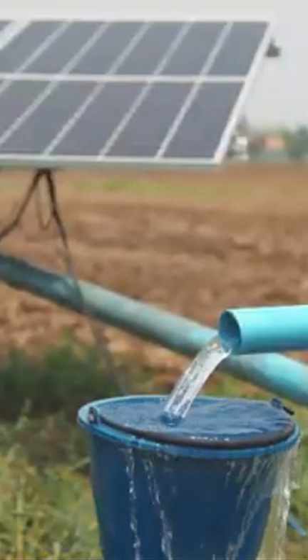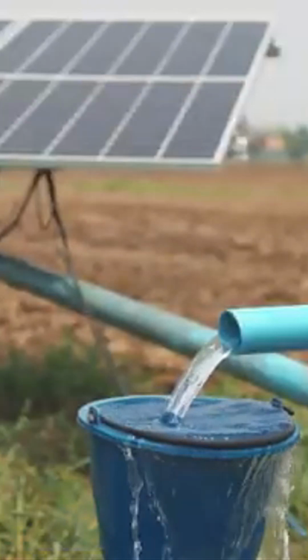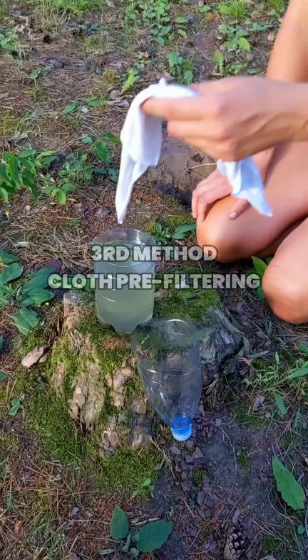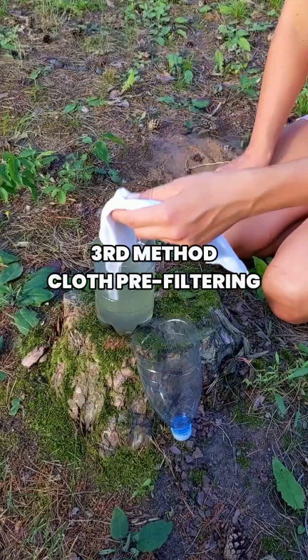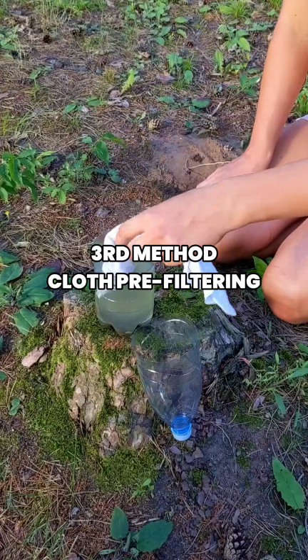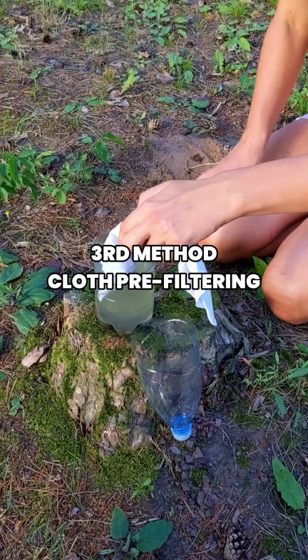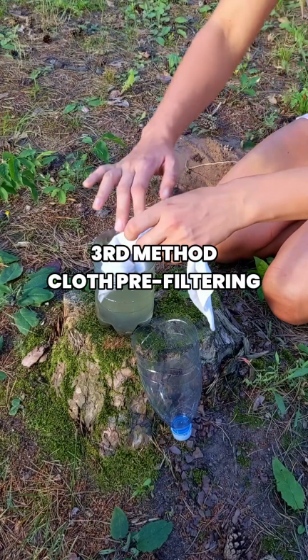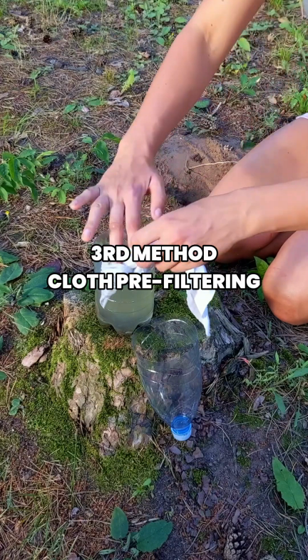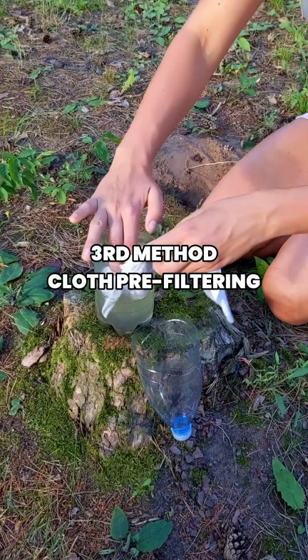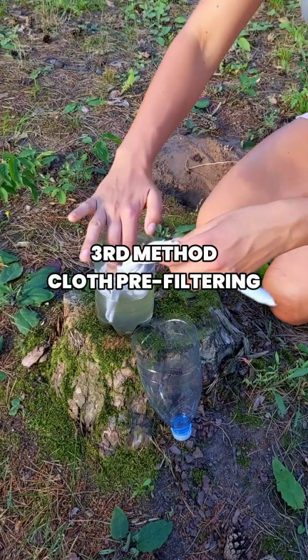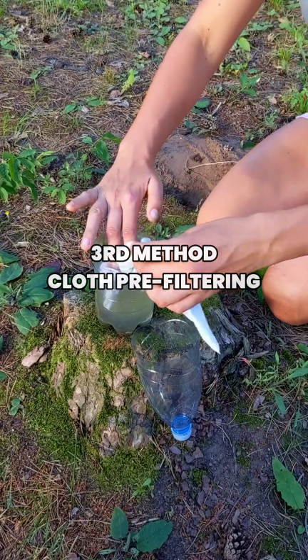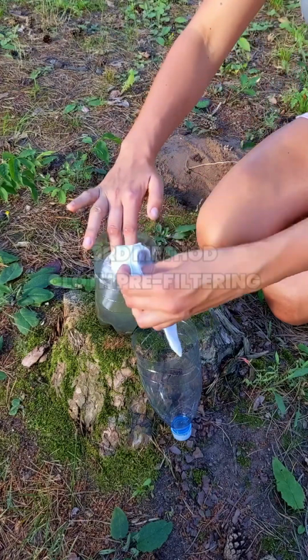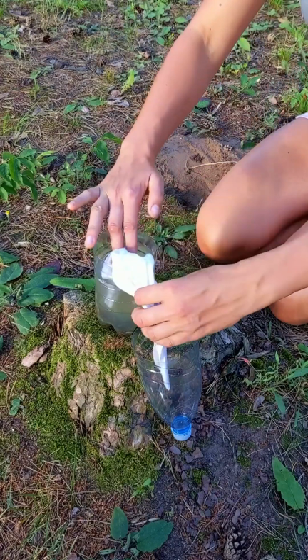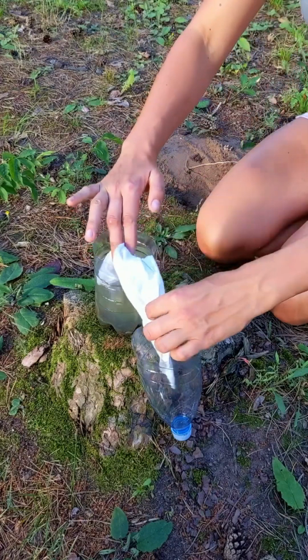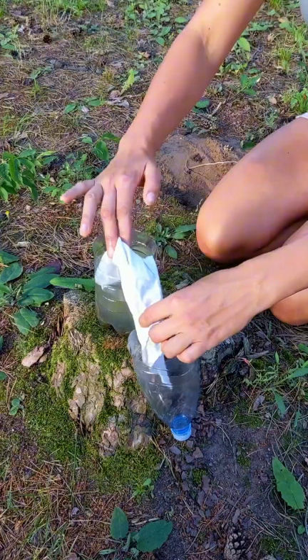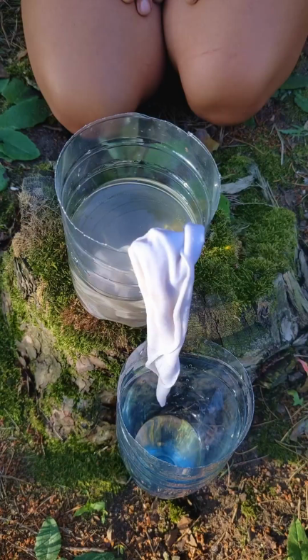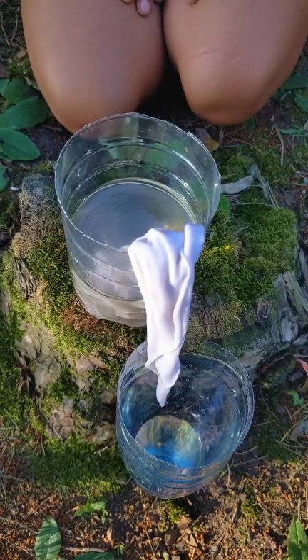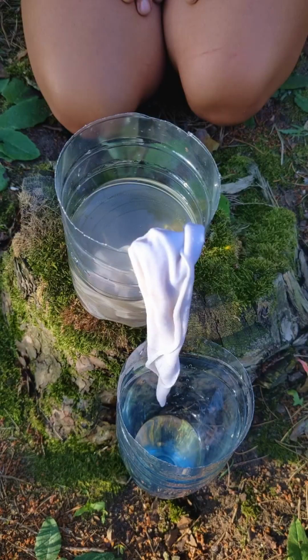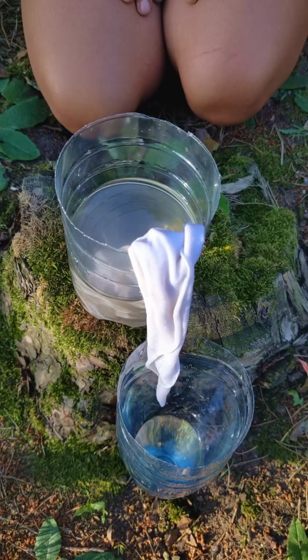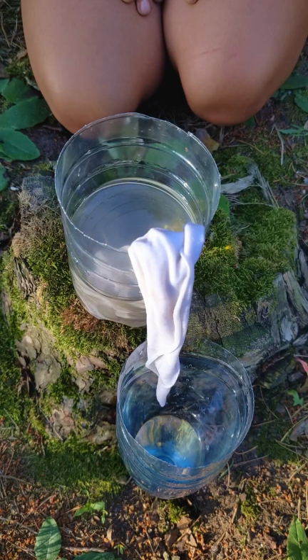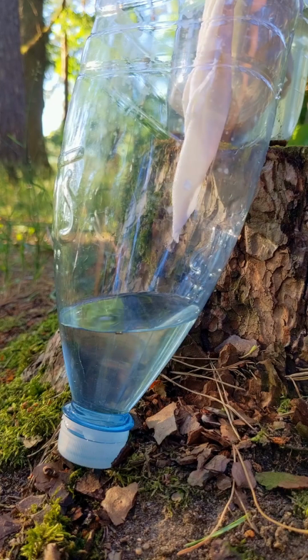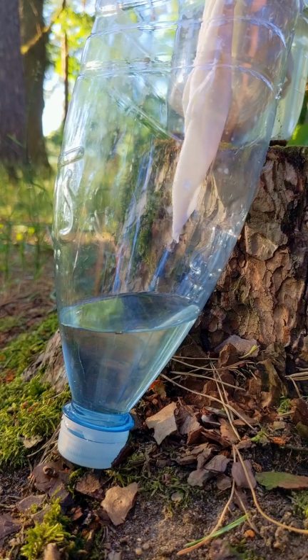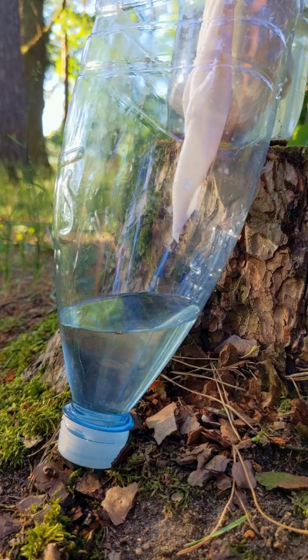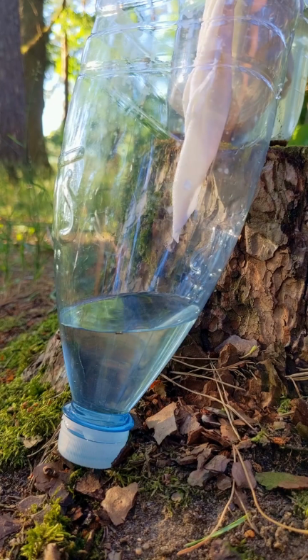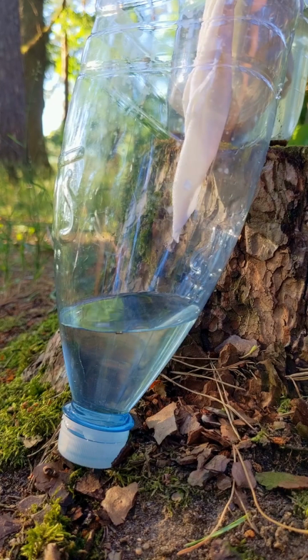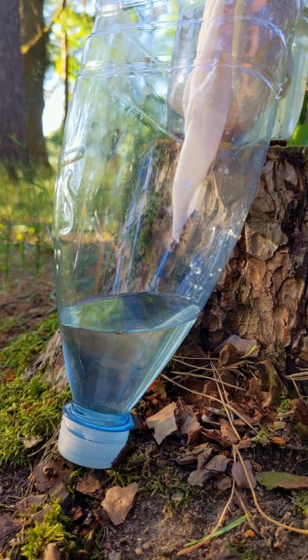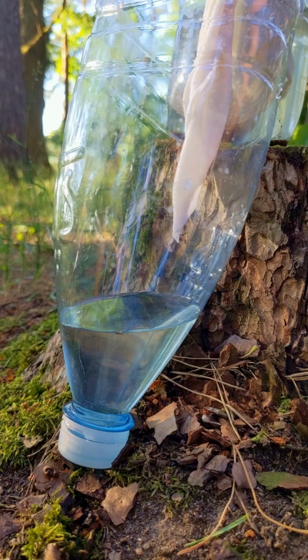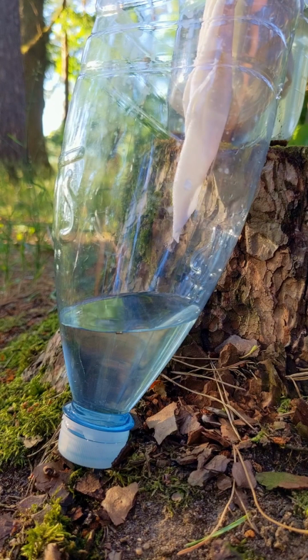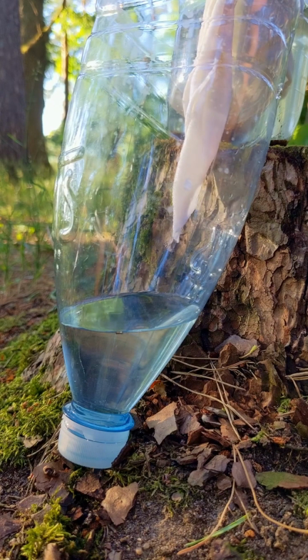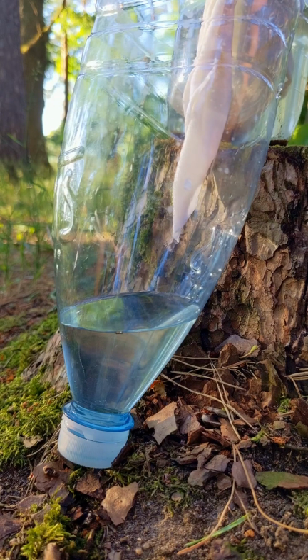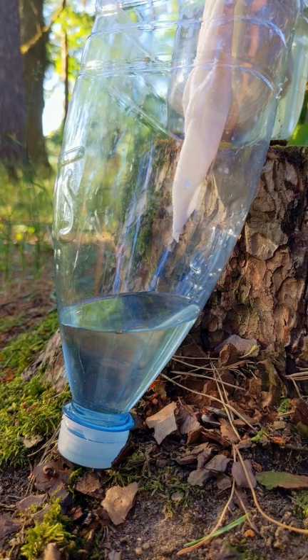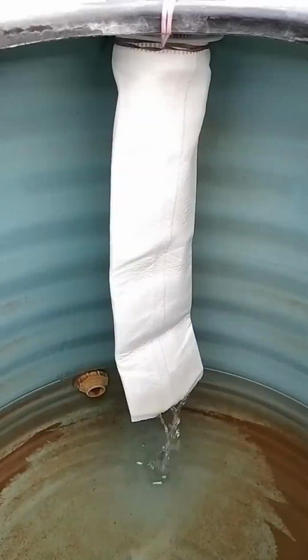The third method uses cloth pre-filtering. Stretch any clean fabric like a t-shirt or coffee filter over a container and pour water through to remove visible particles and sediment.